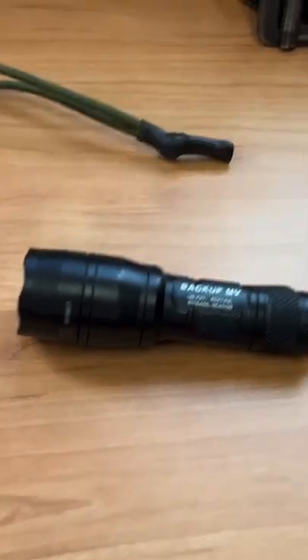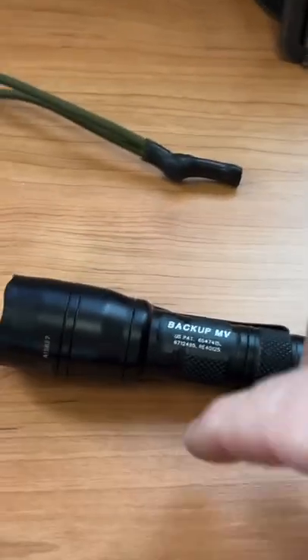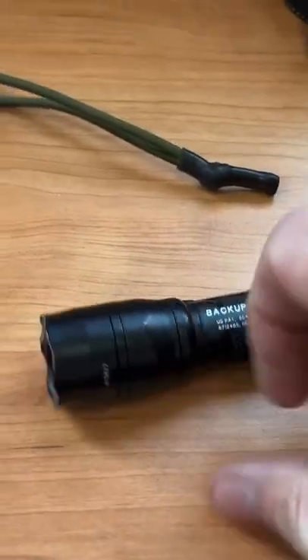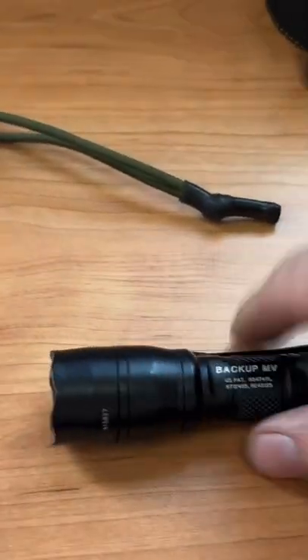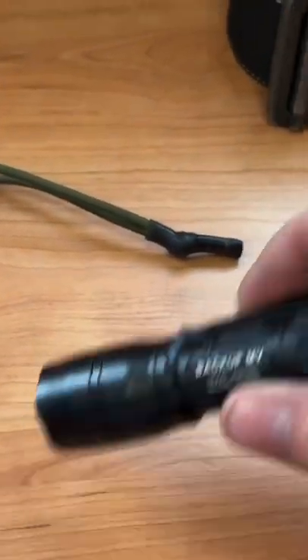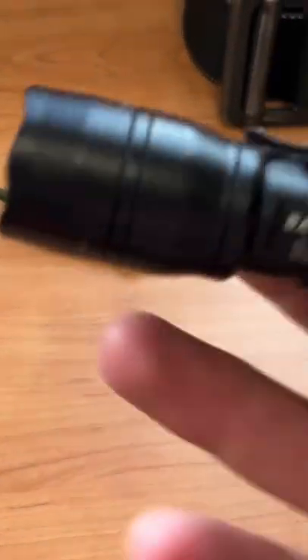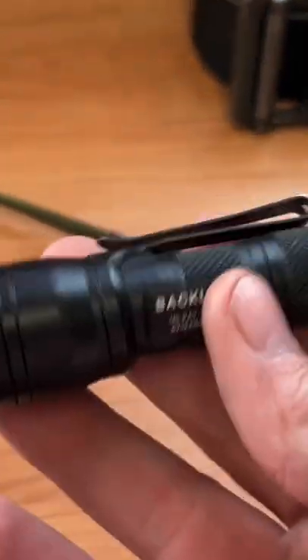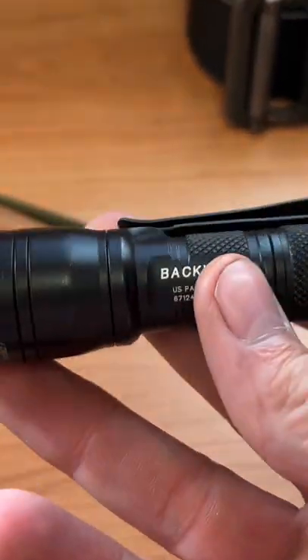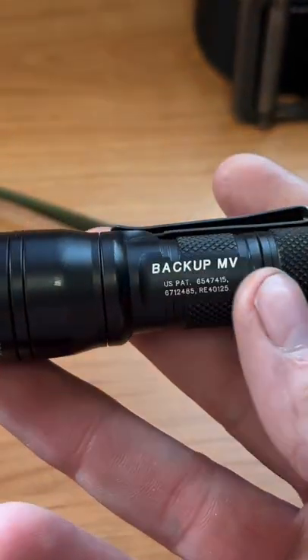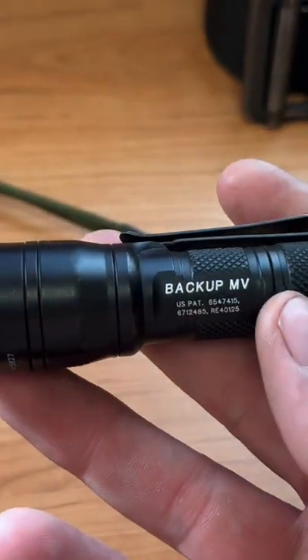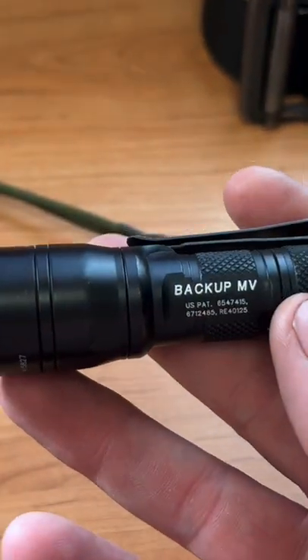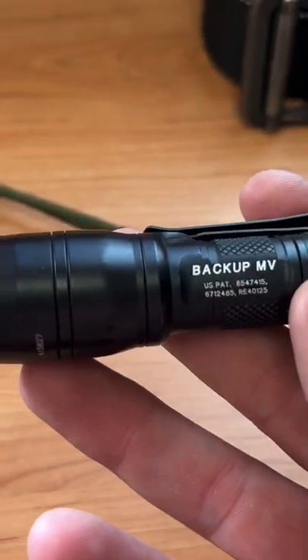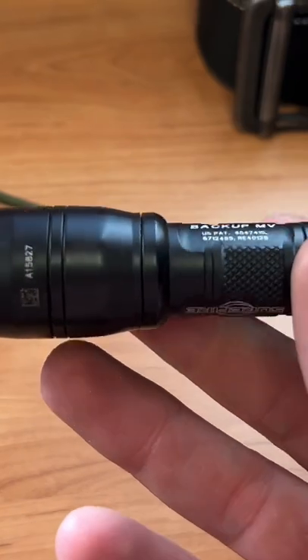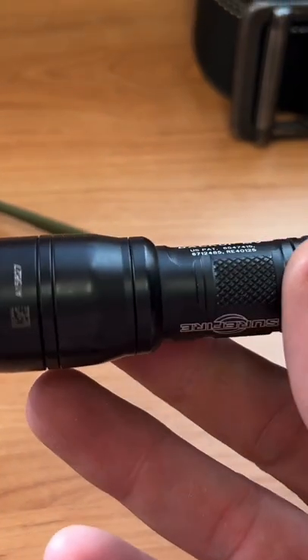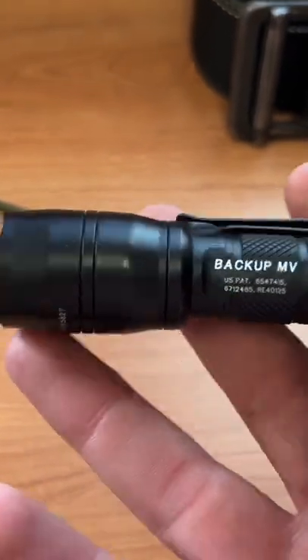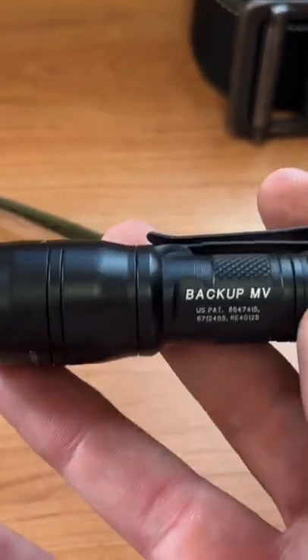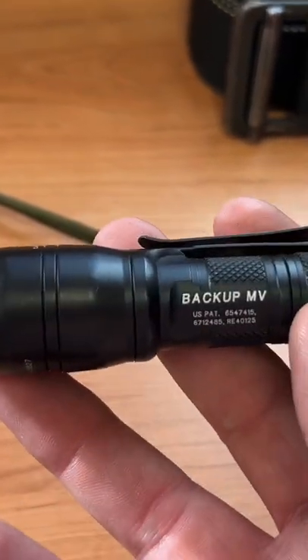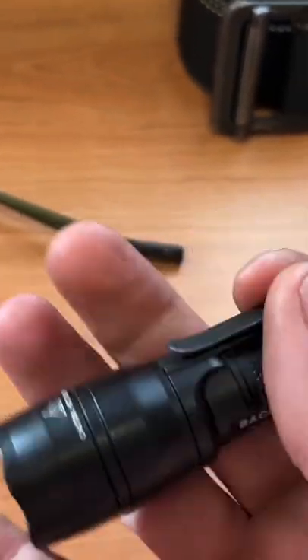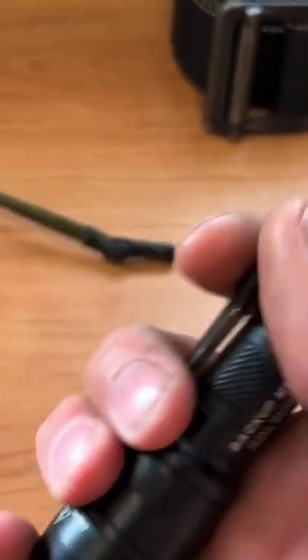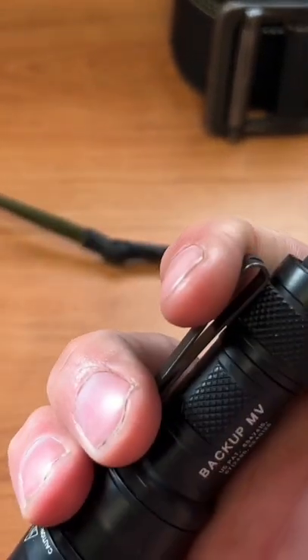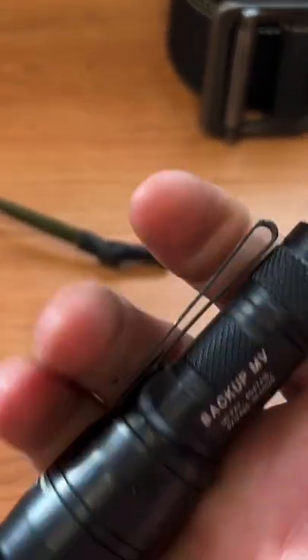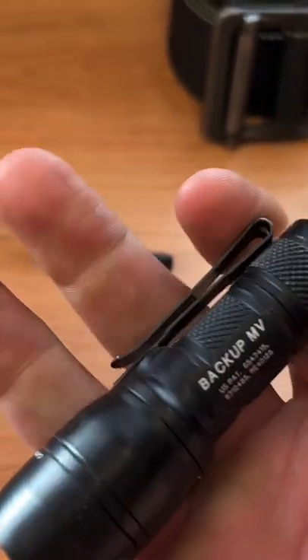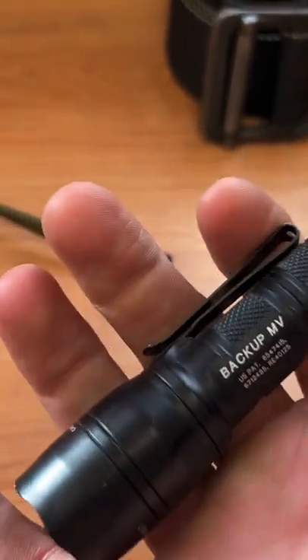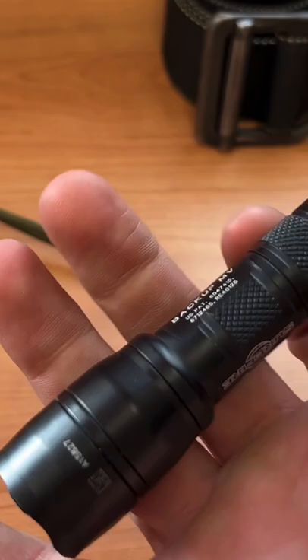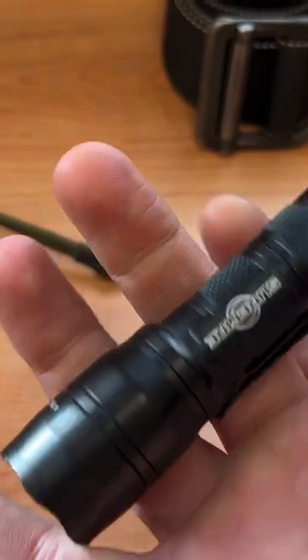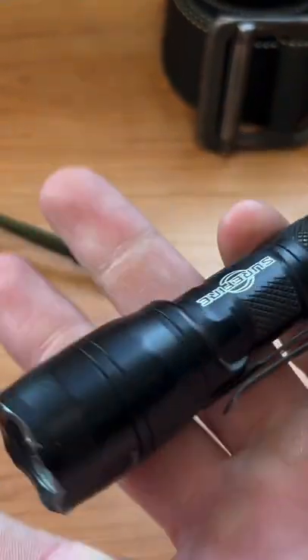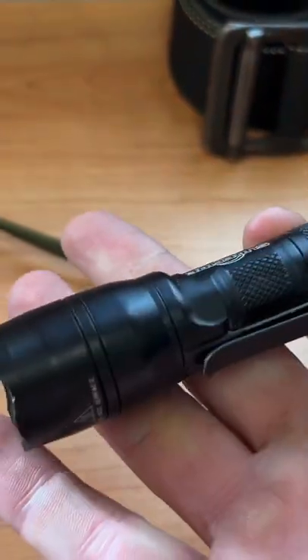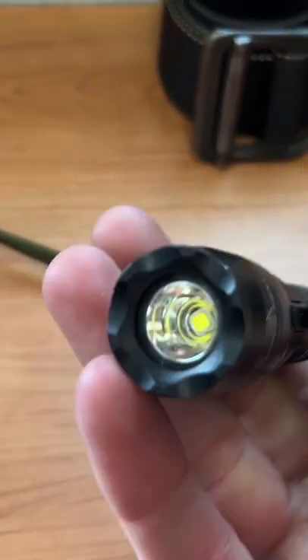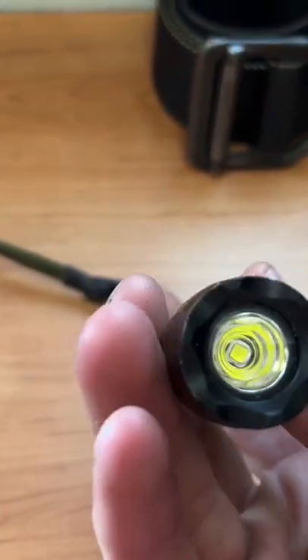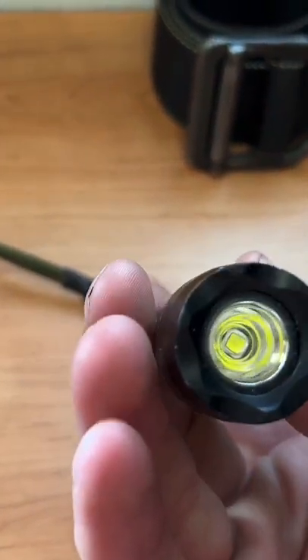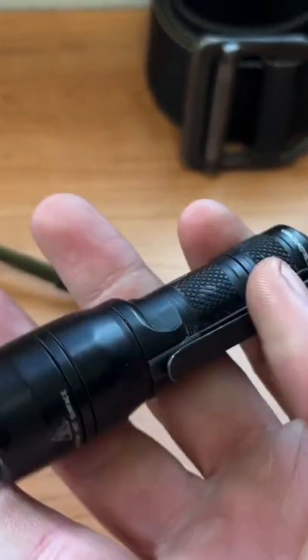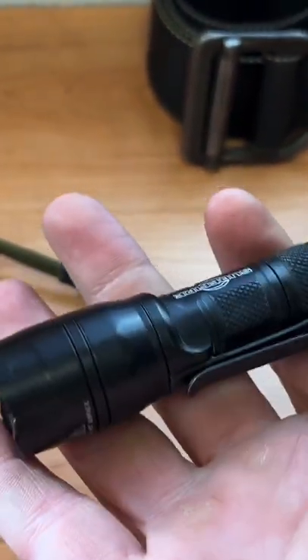My new EDC flashlight. I went from the LX2 to this one, so much better. A better switch, better interface, better size, and really durable.